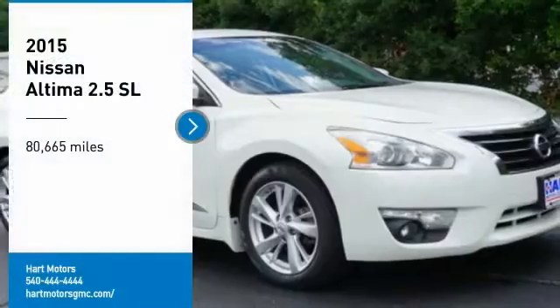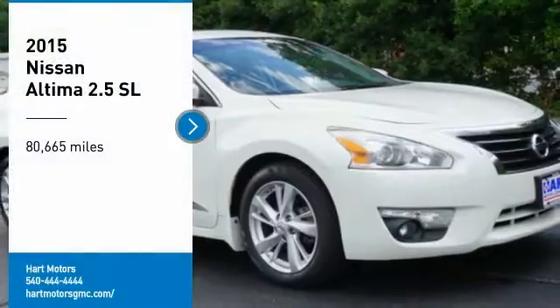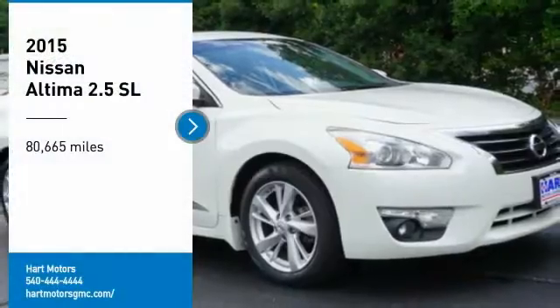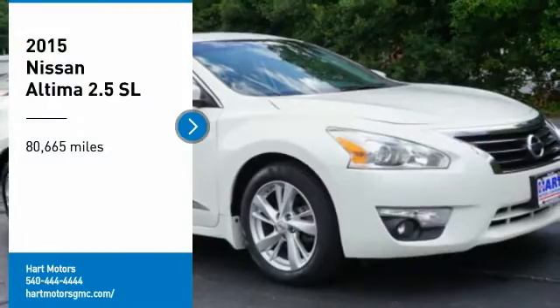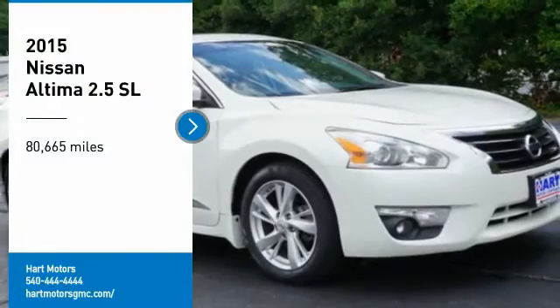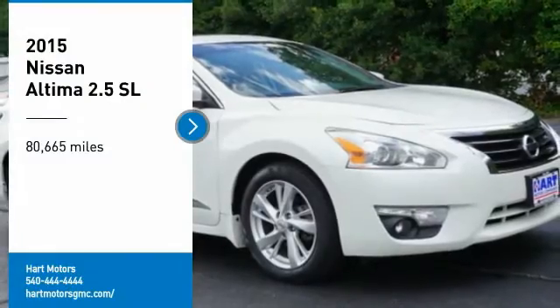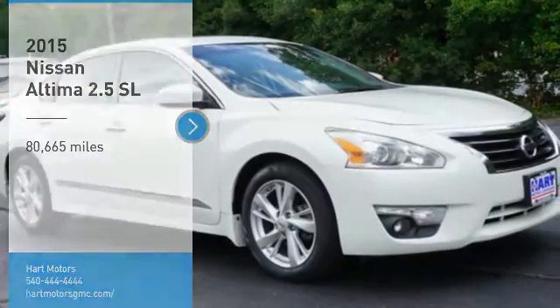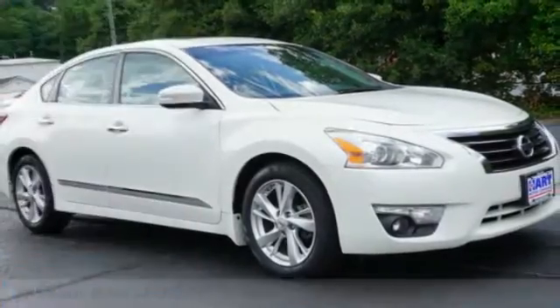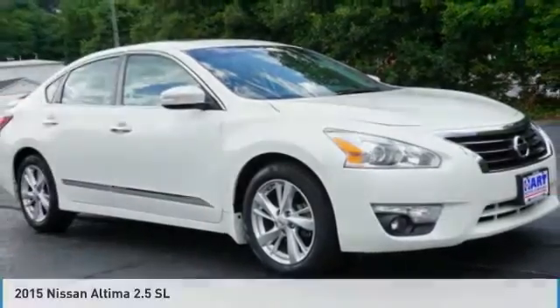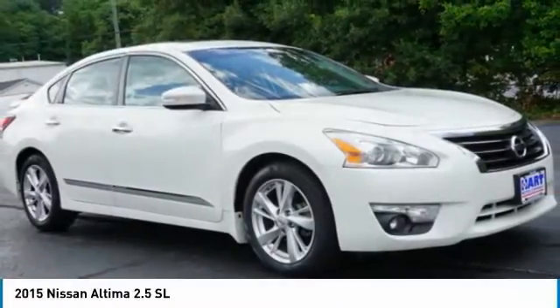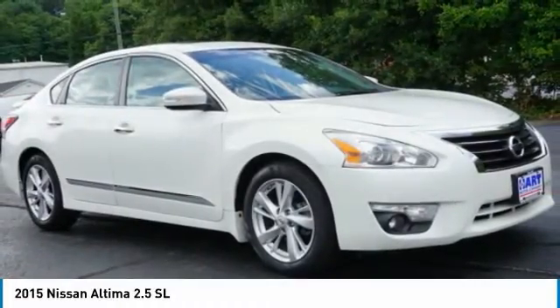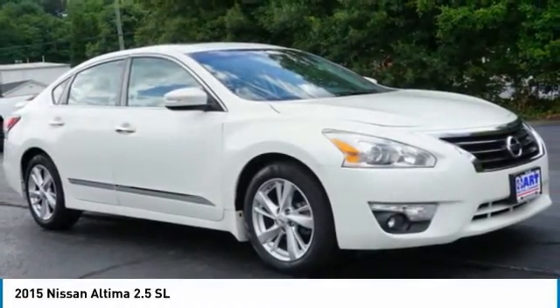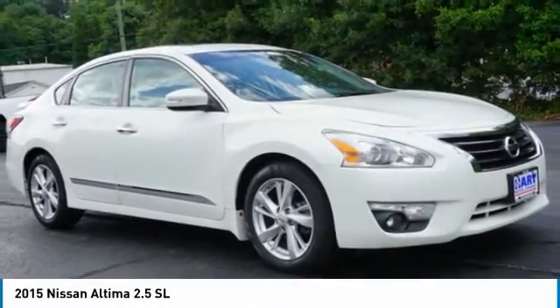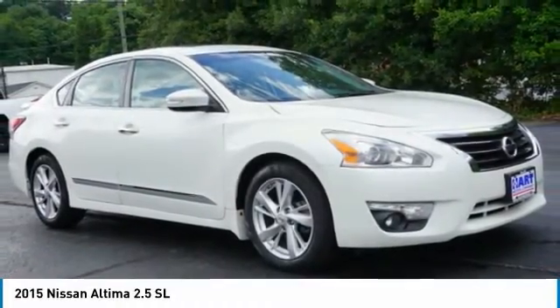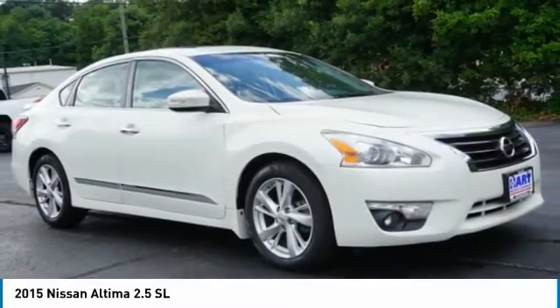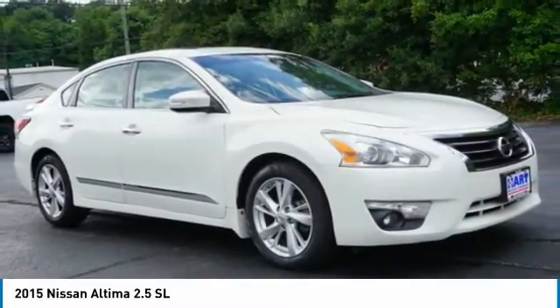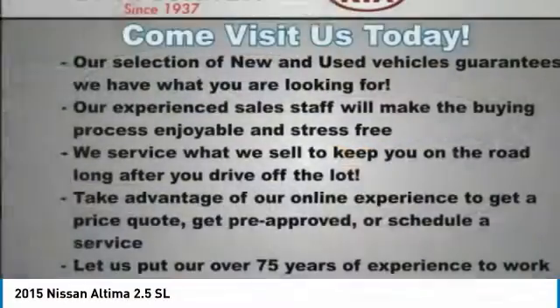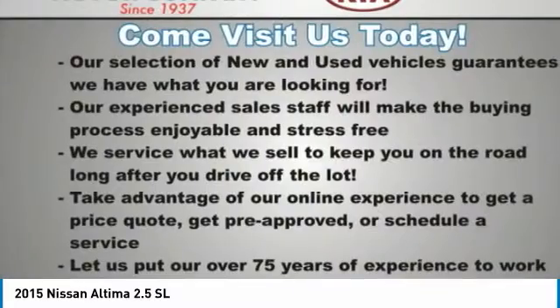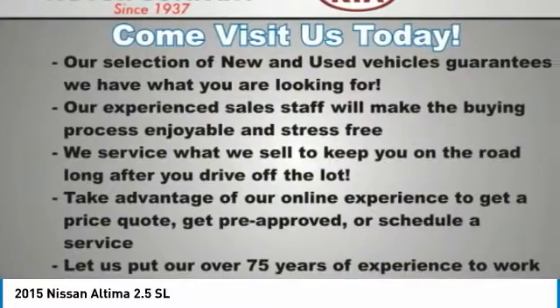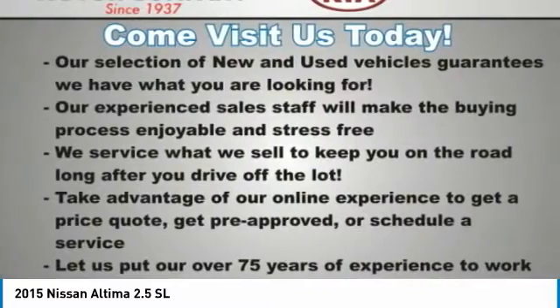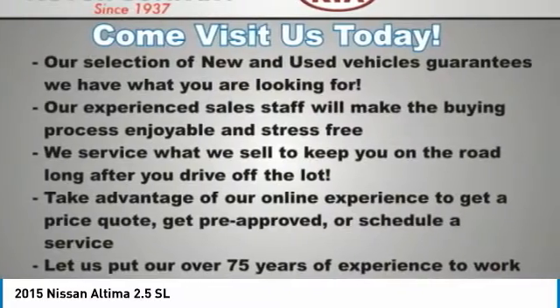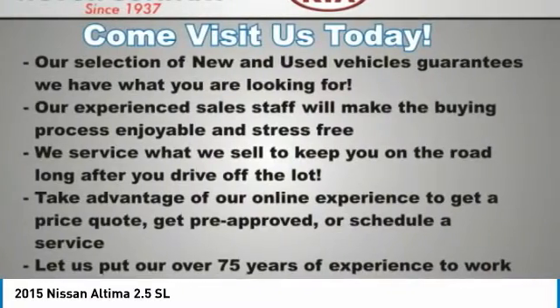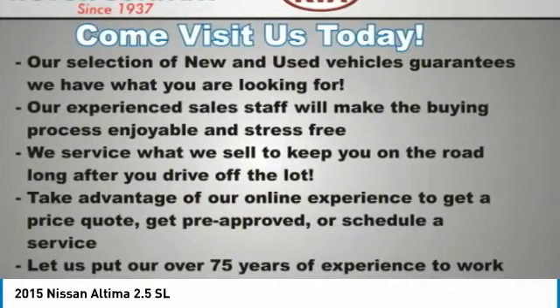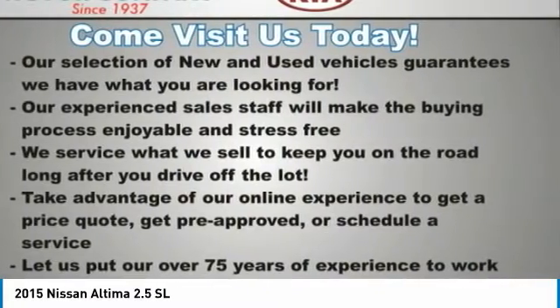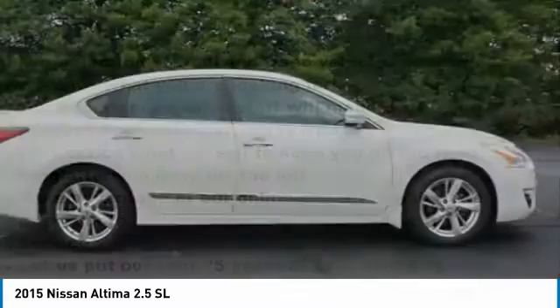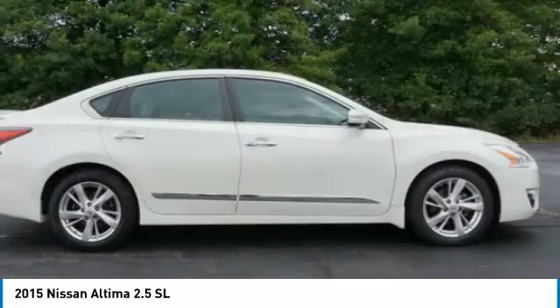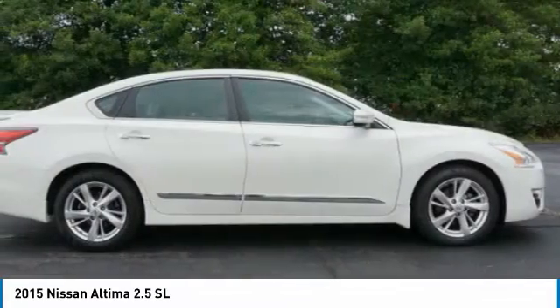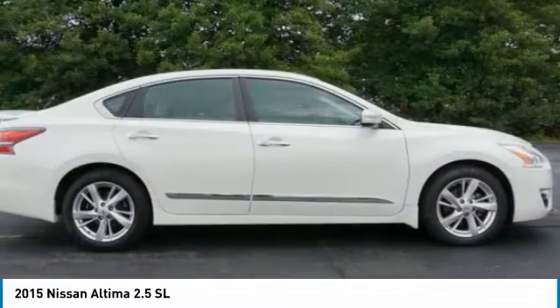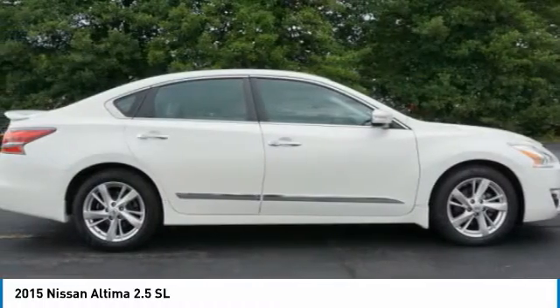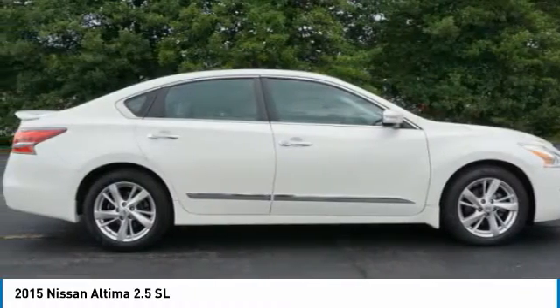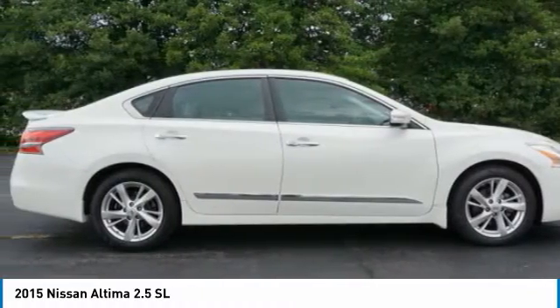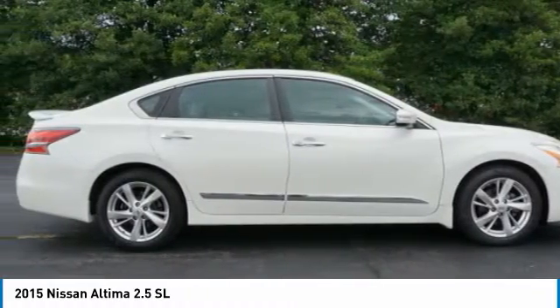Looking for the right vehicle? Check out the 2015 Altima. The Nissan Altima offers advanced features to make life easier, including push-button ignition, which comes standard.